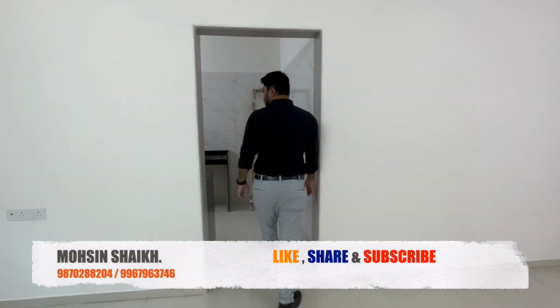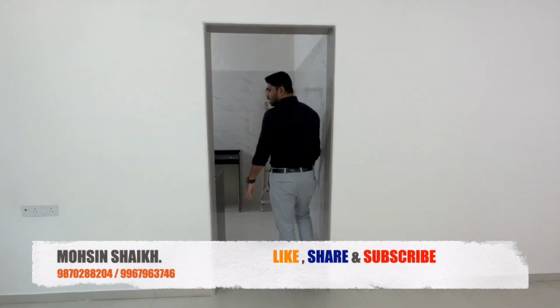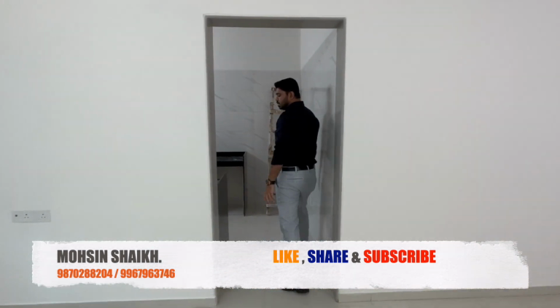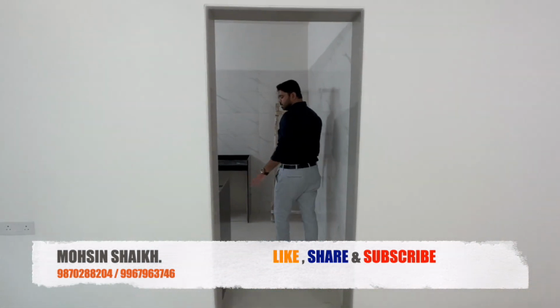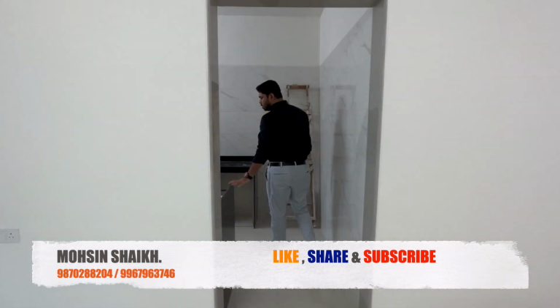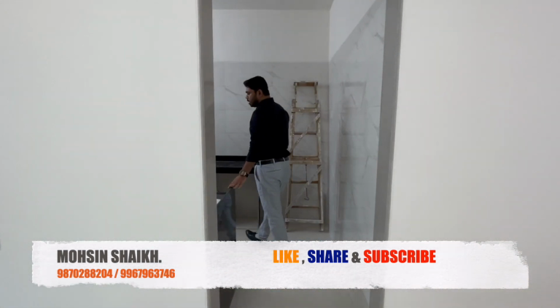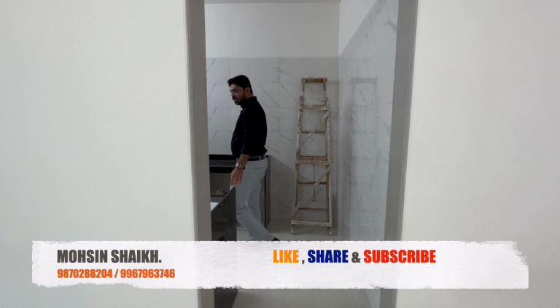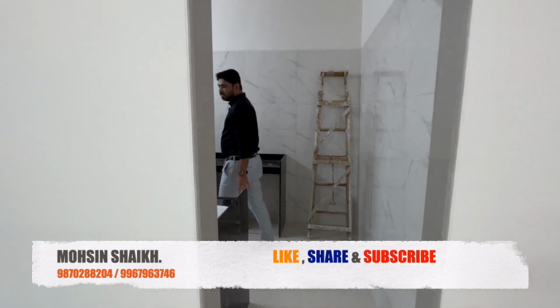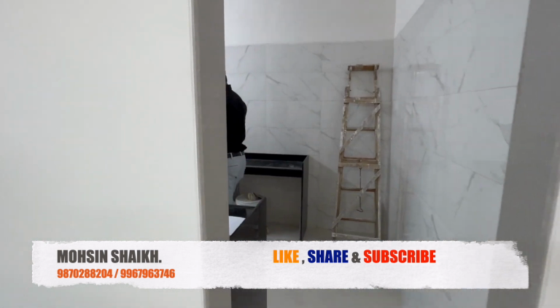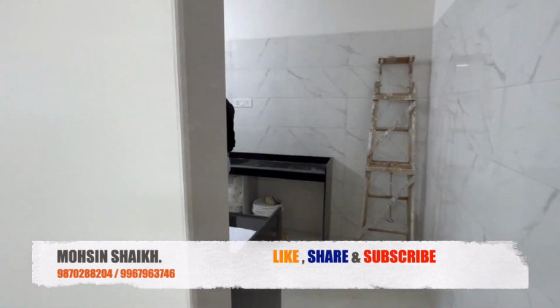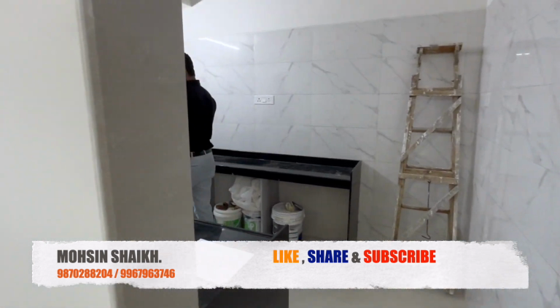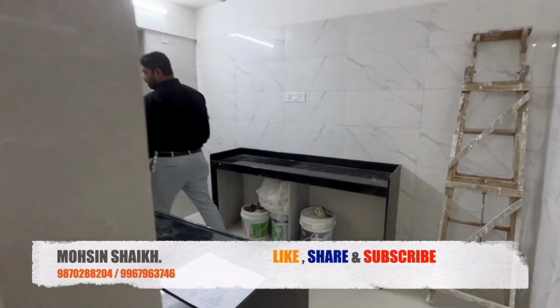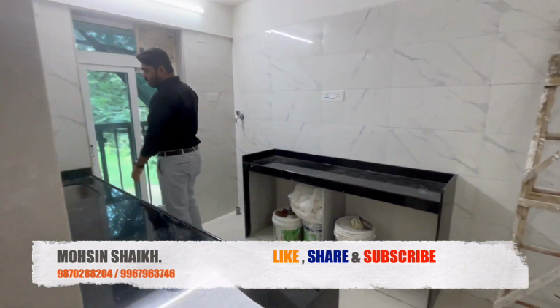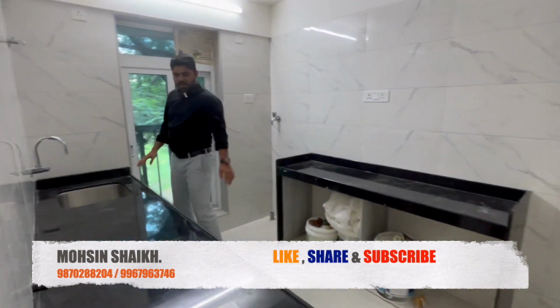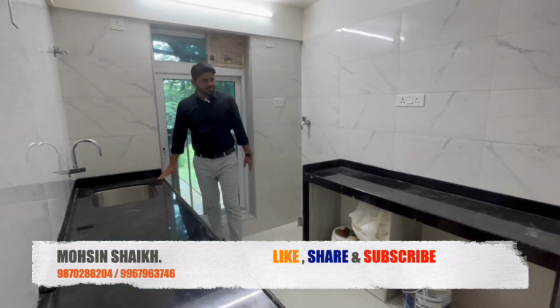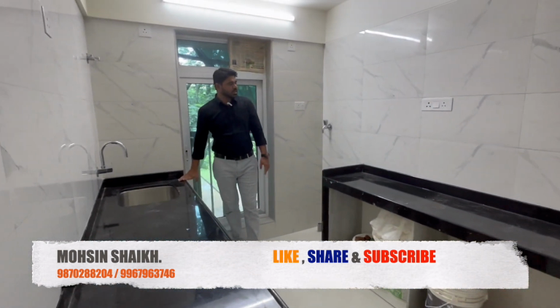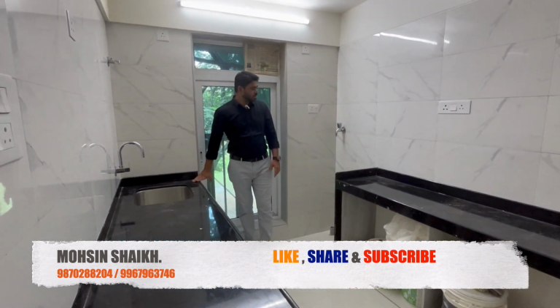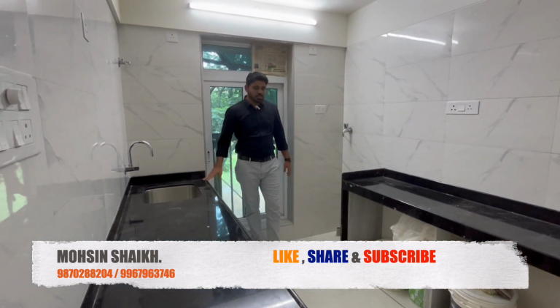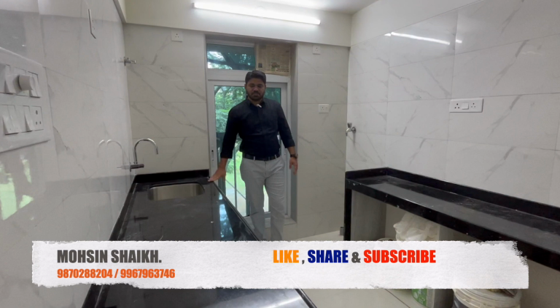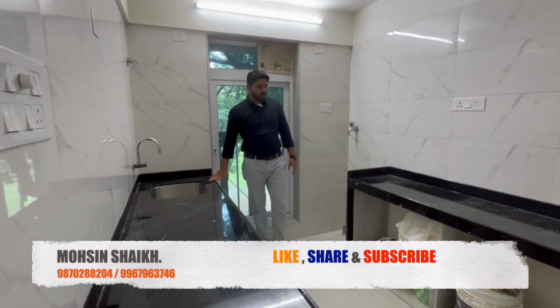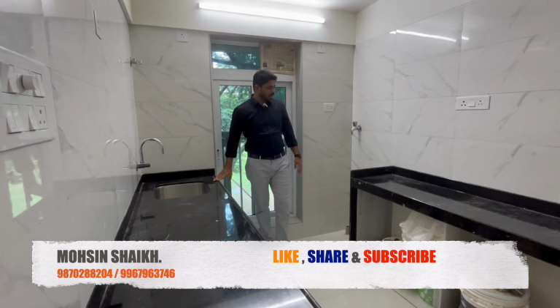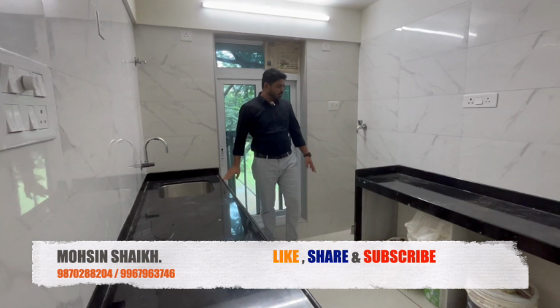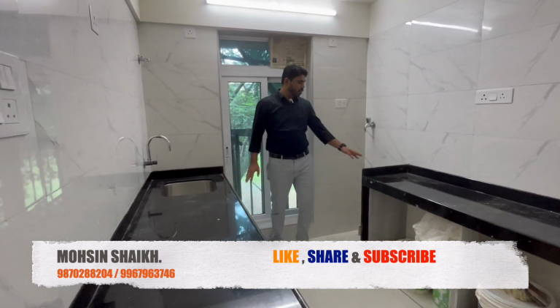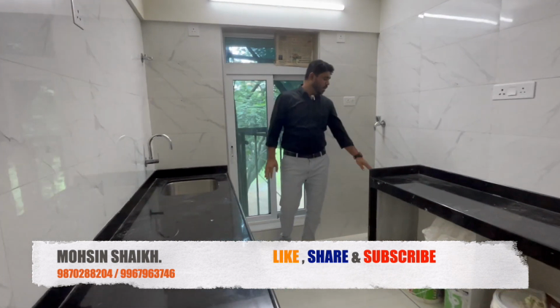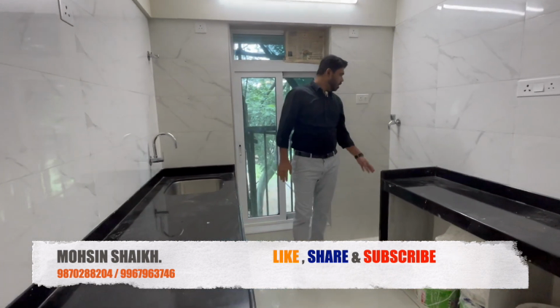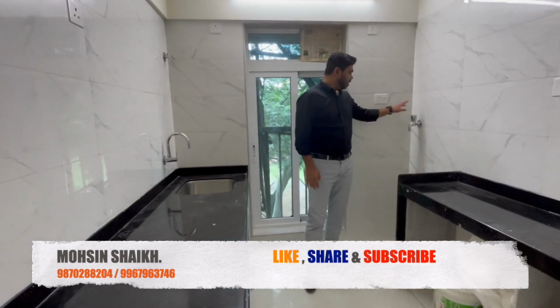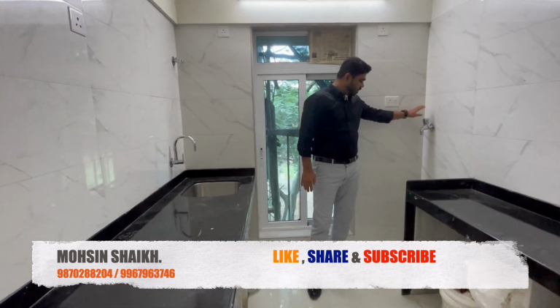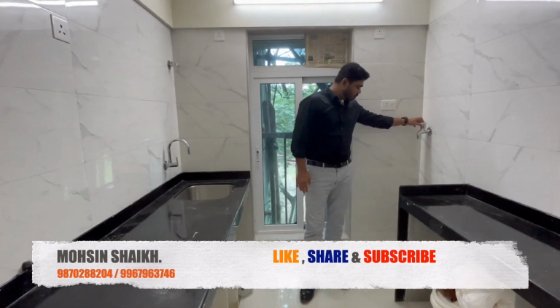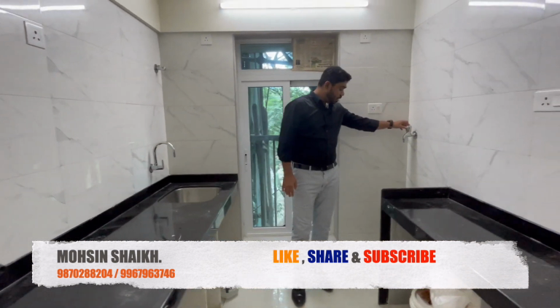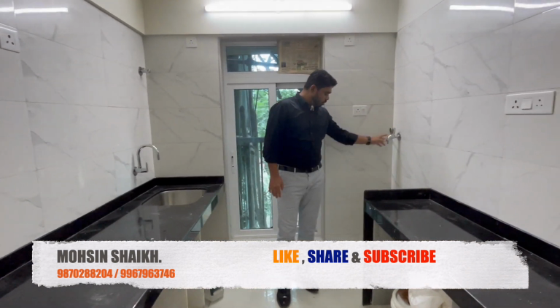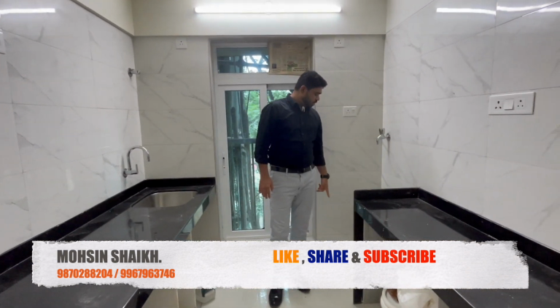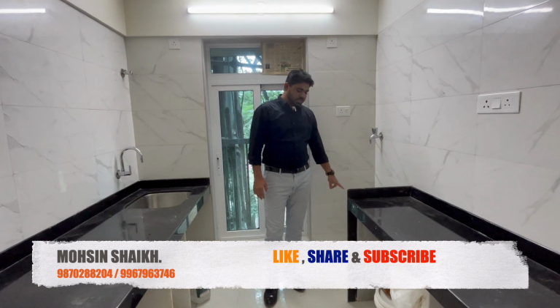This is the kitchen. The kitchen size is pretty good — it is 9 by 7 feet. Both sides have a platform with granite provided. Jaguar fittings are given, and there is space for a washing machine here.